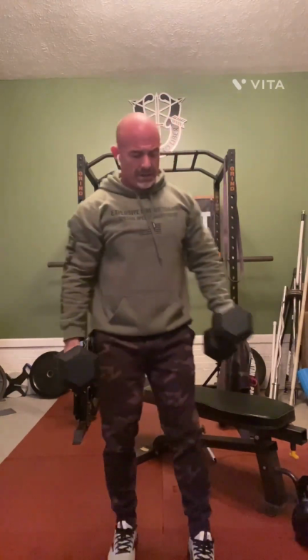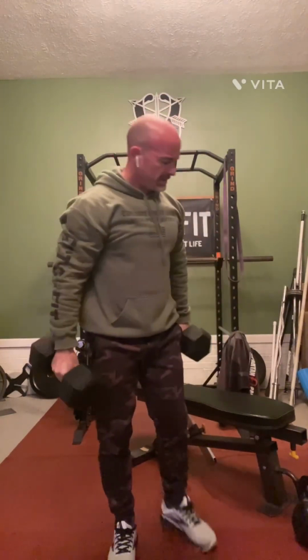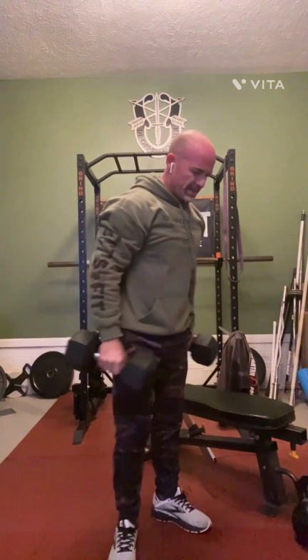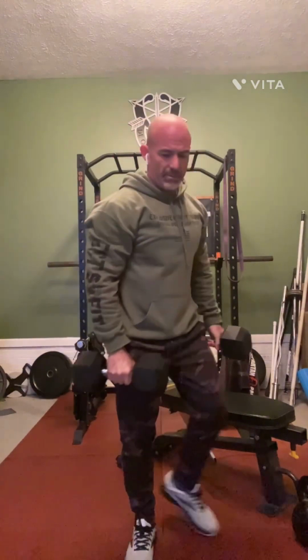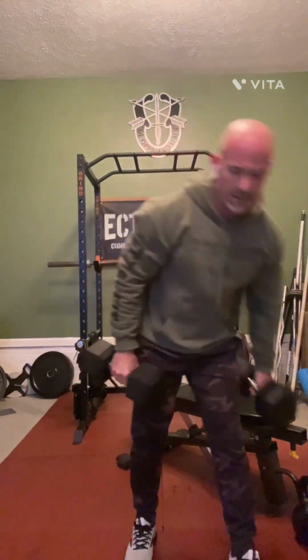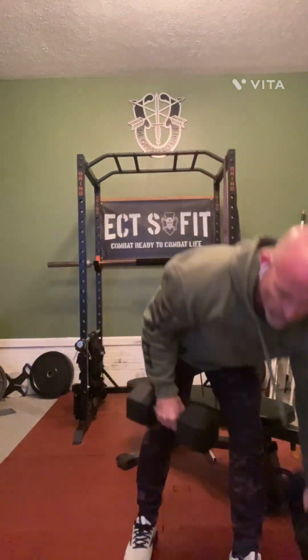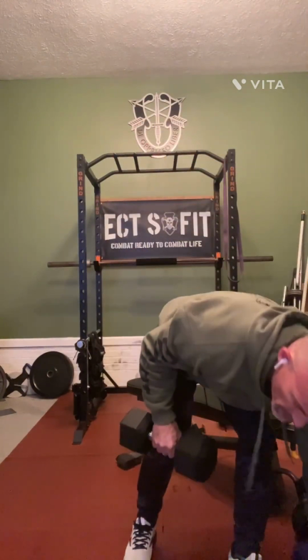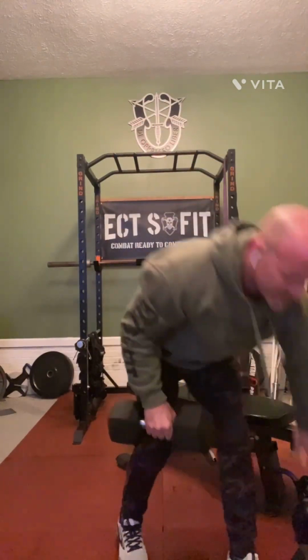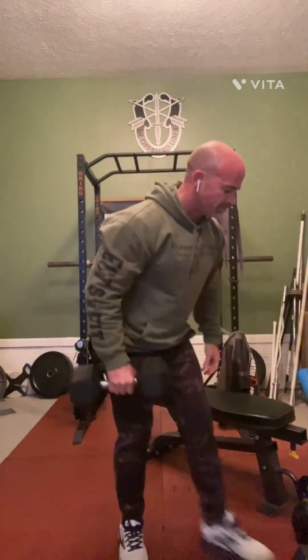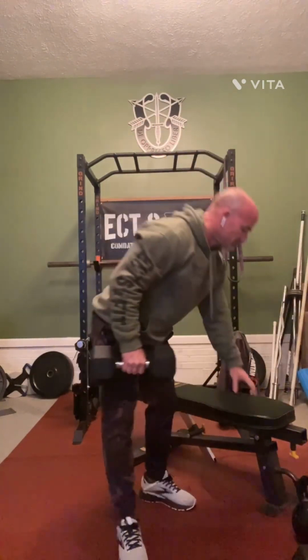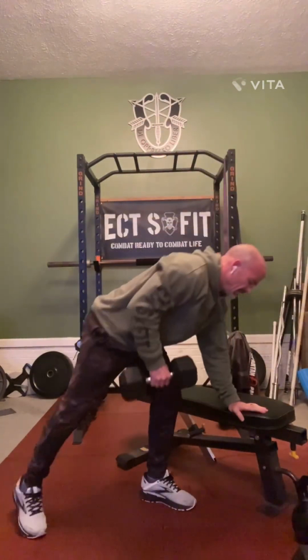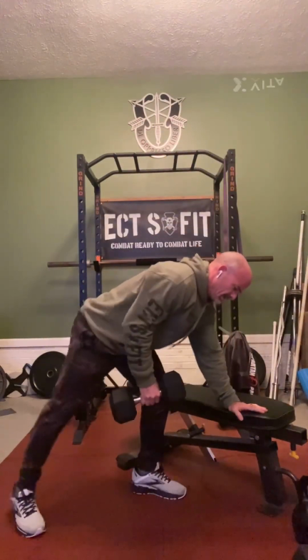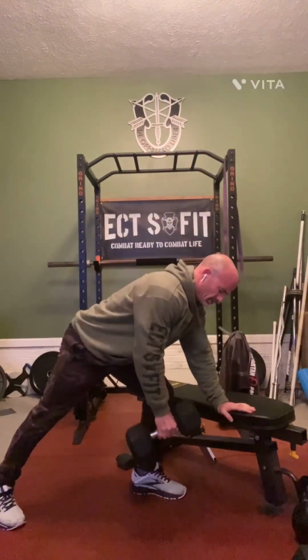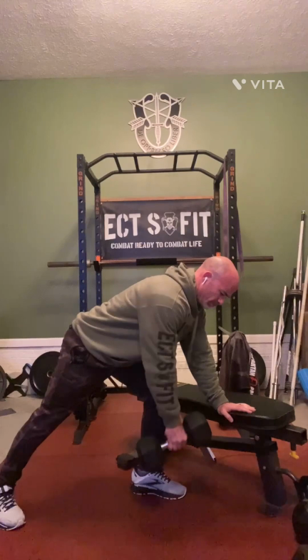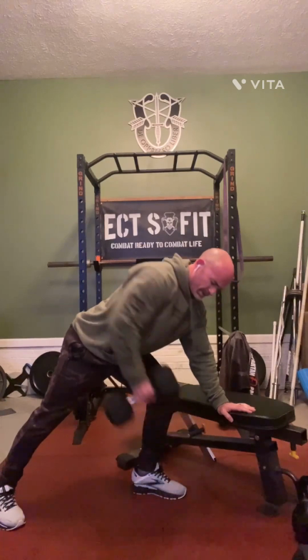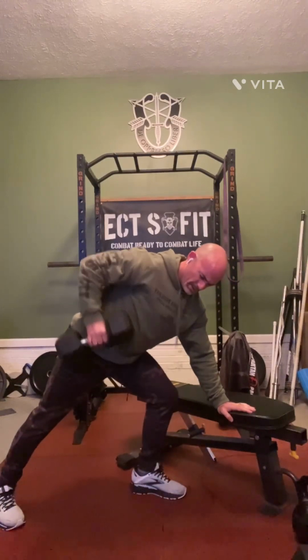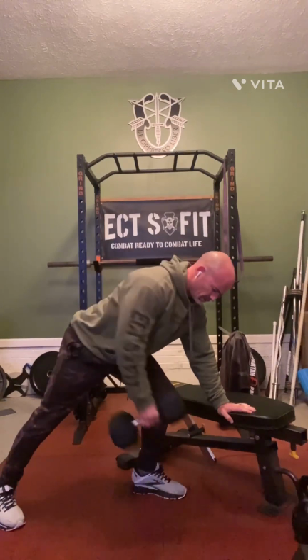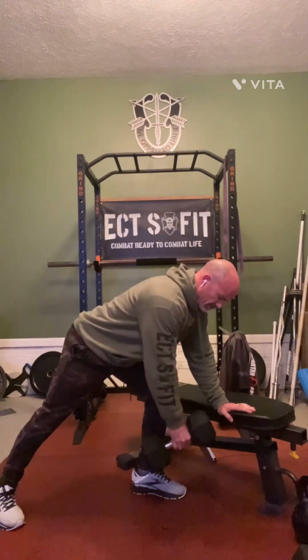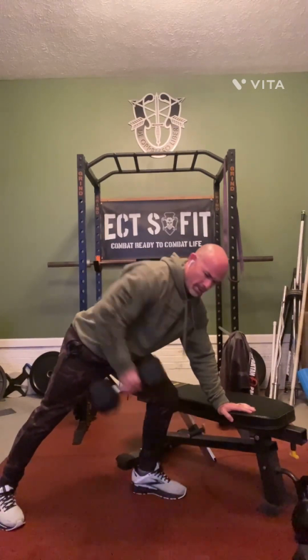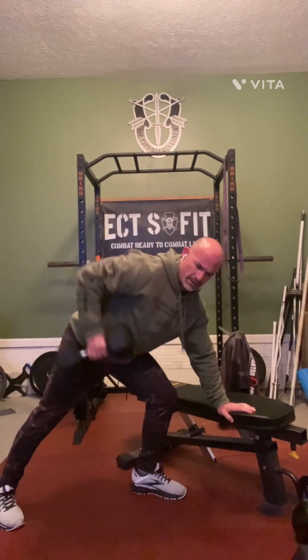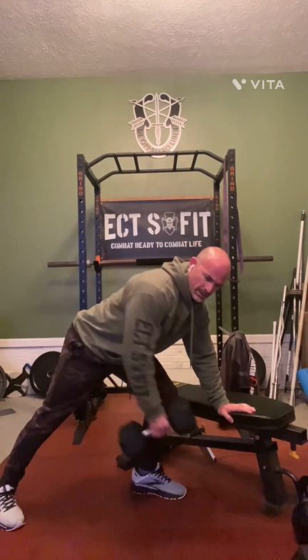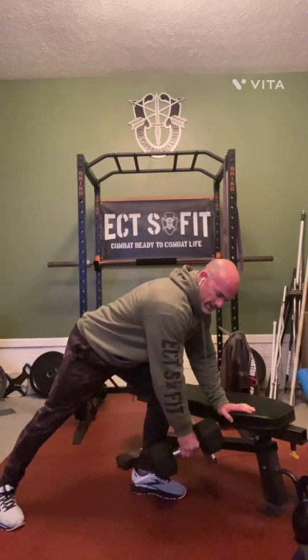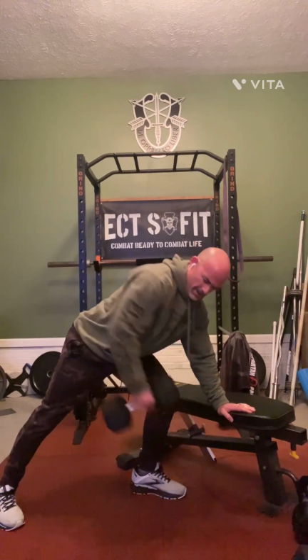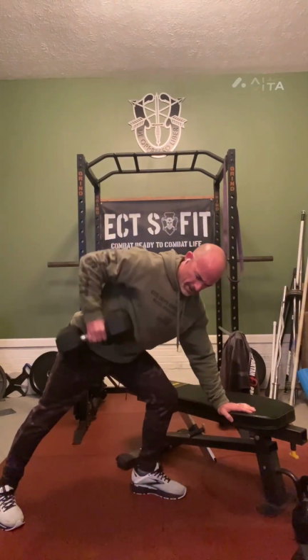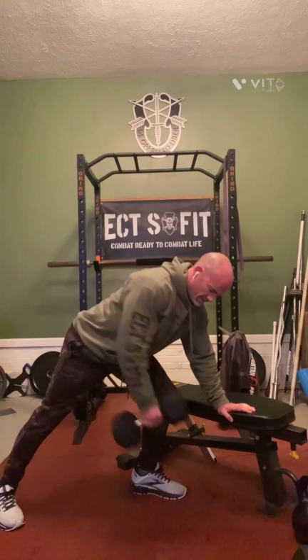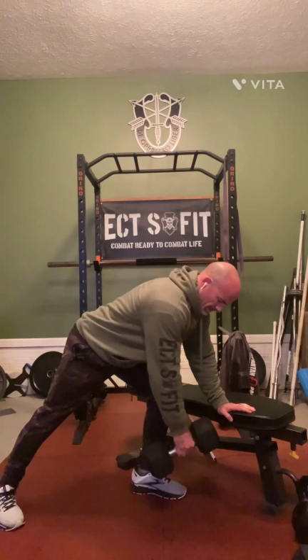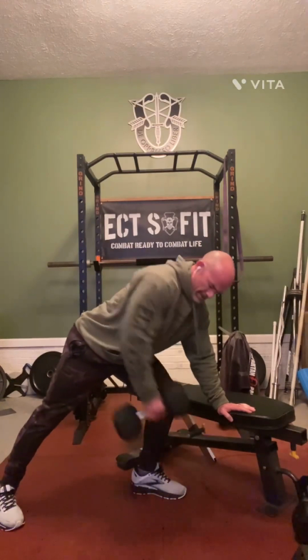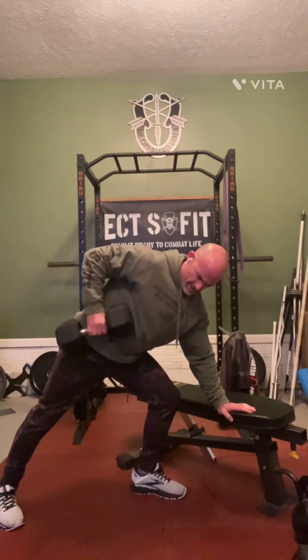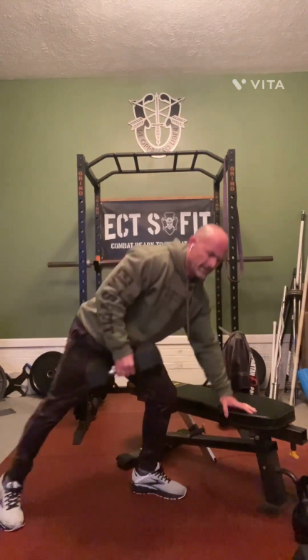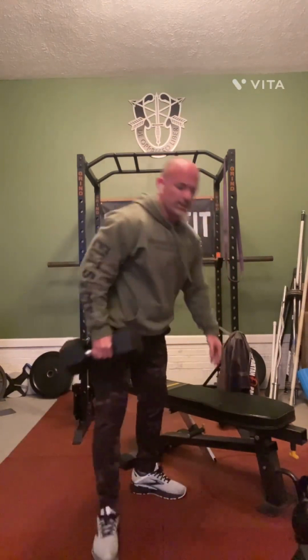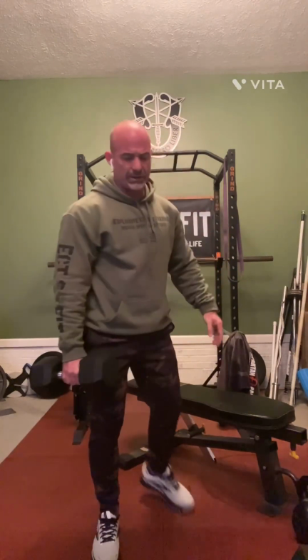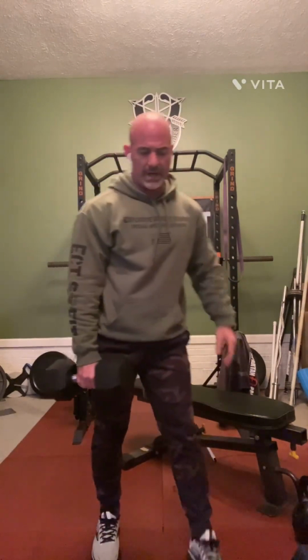Next is a dumbbell row. You can do them supported — a good dumbbell row, getting a good stretch on your way down.